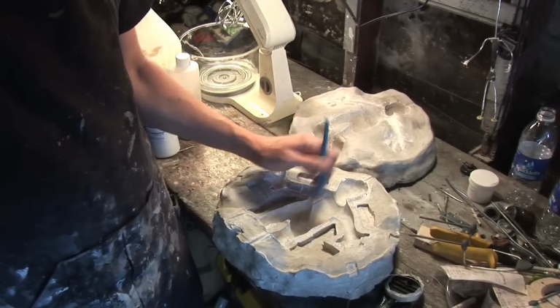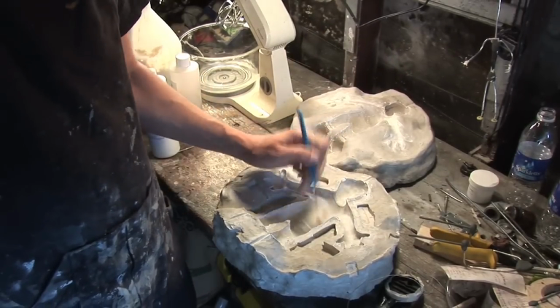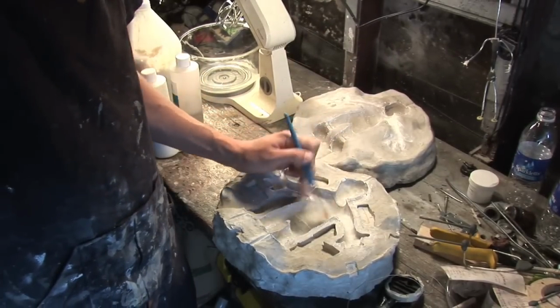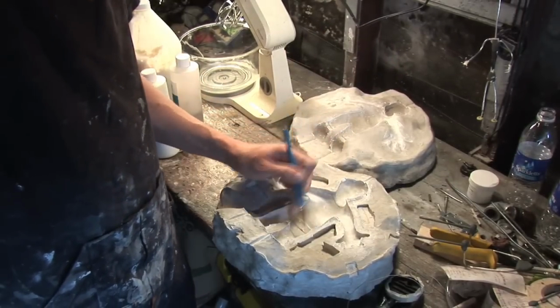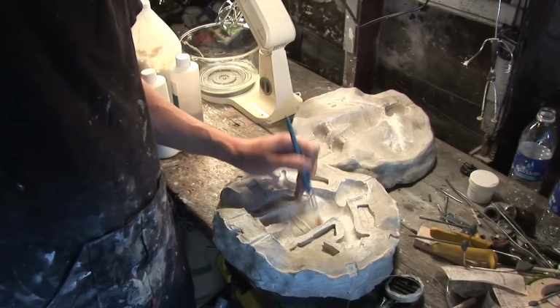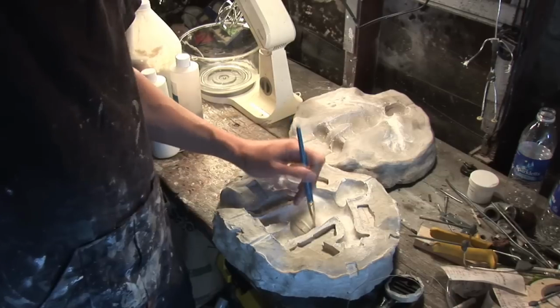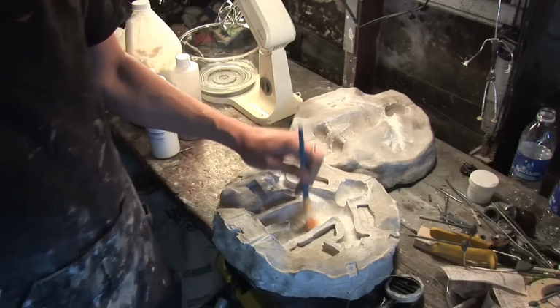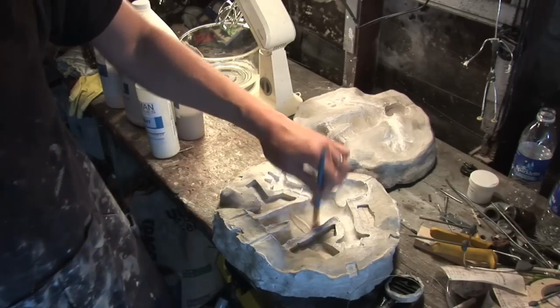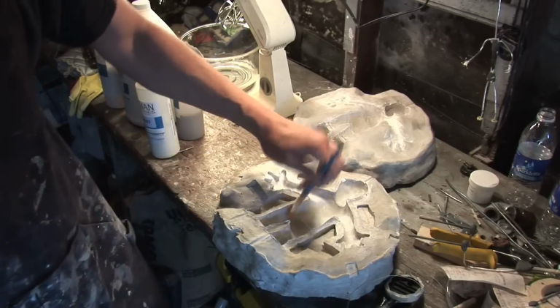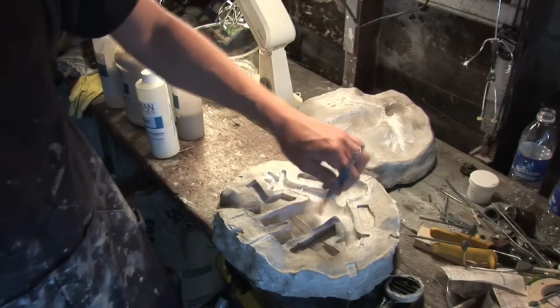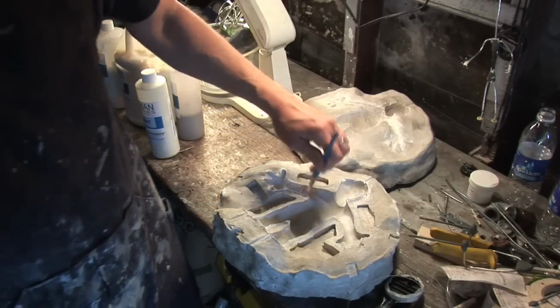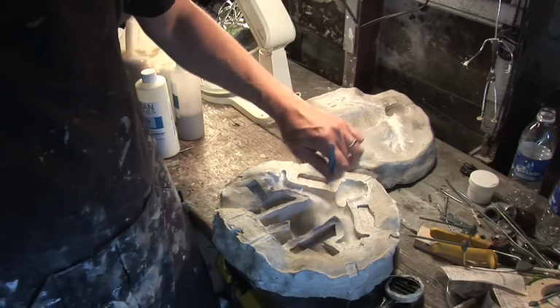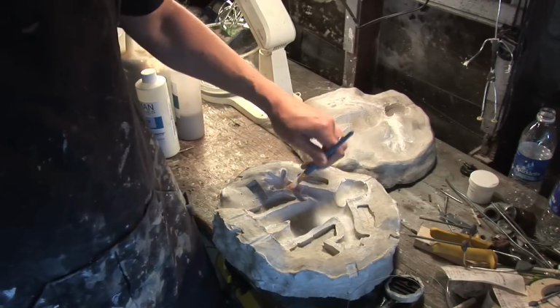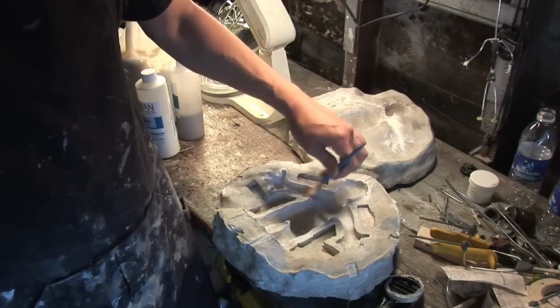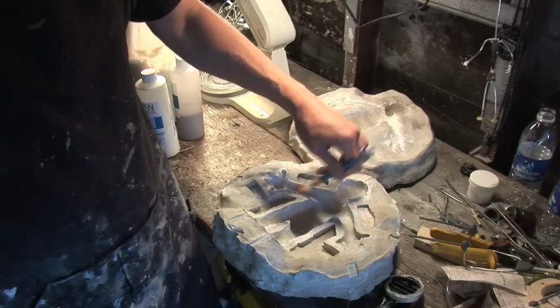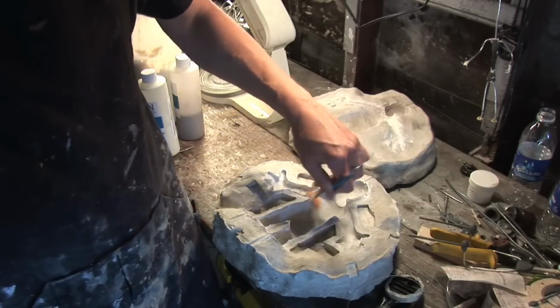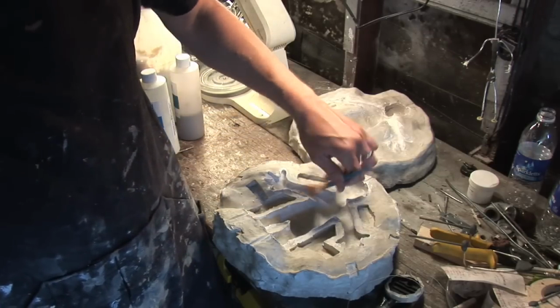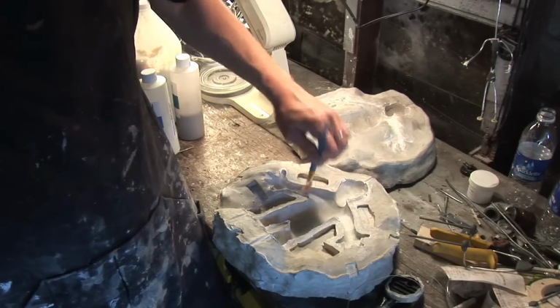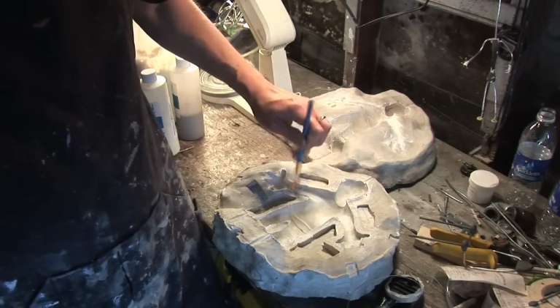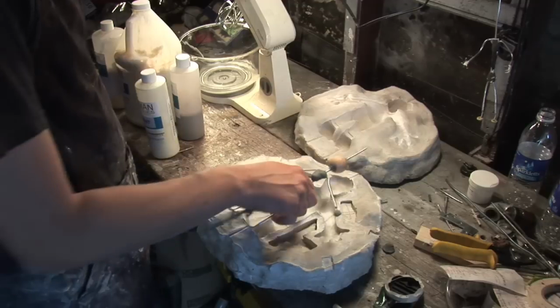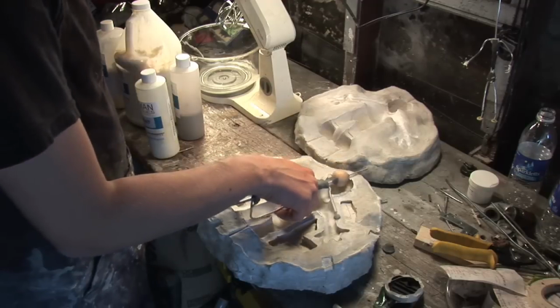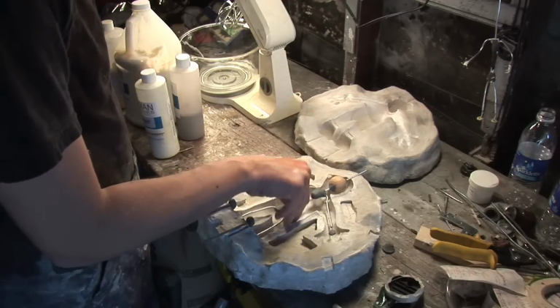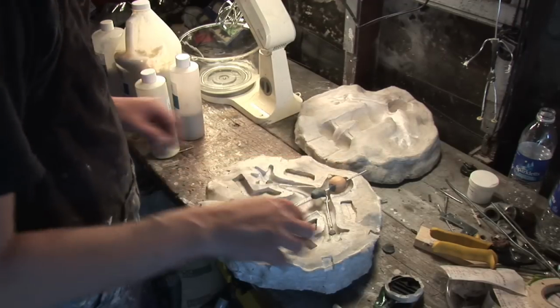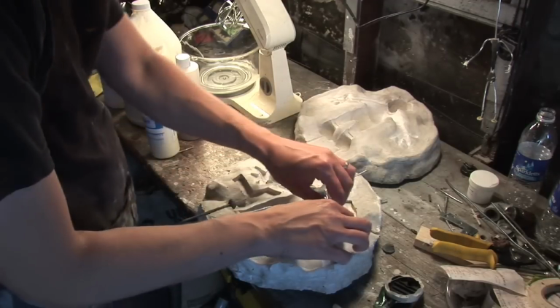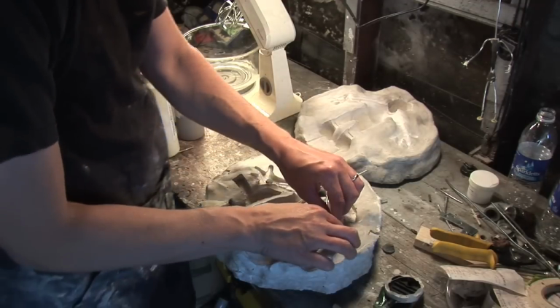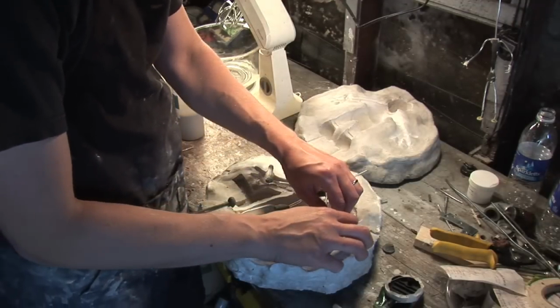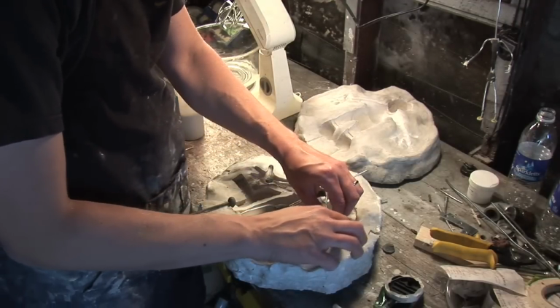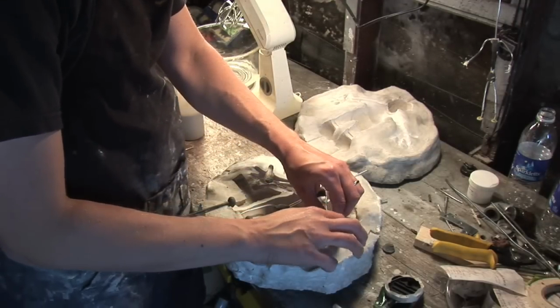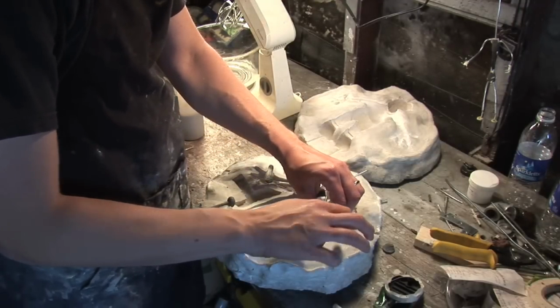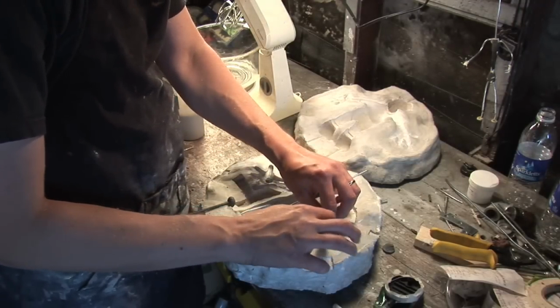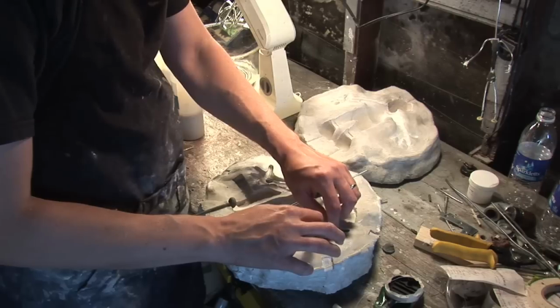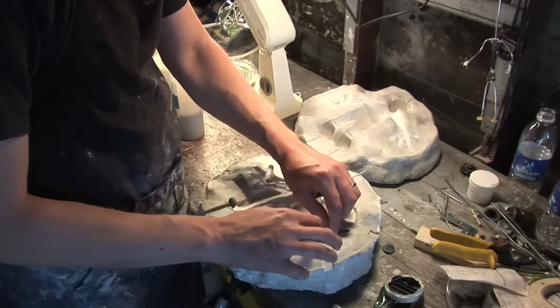Next, take your armature and place it inside the mold, making sure that it fits properly. You can also put the two halves together to make sure that it seals properly as well.